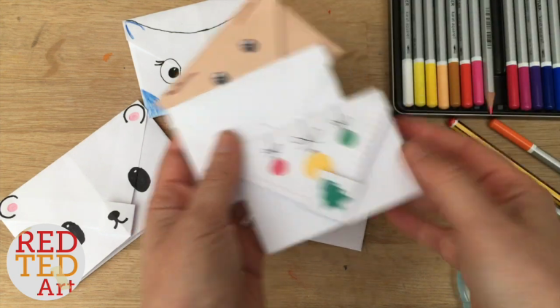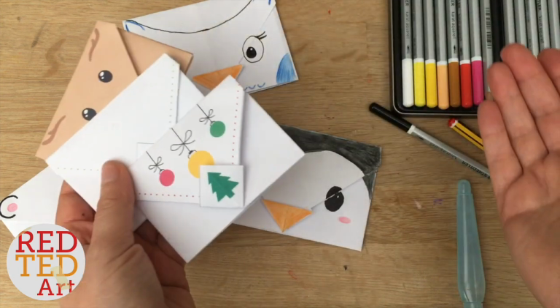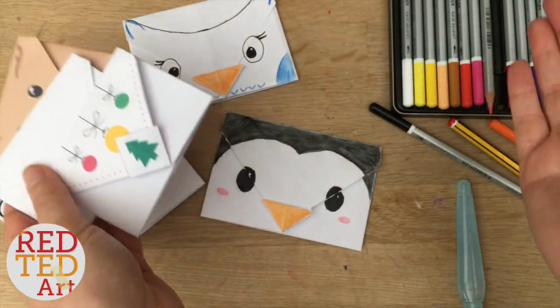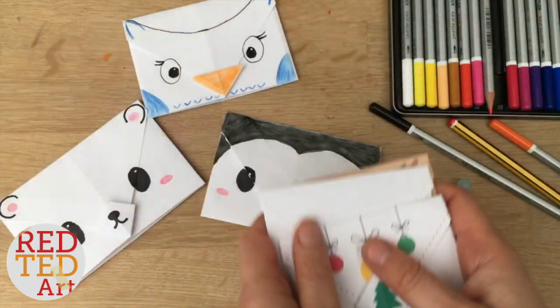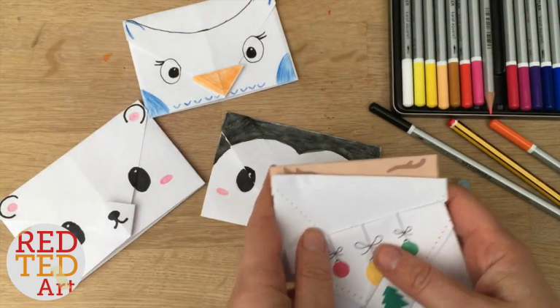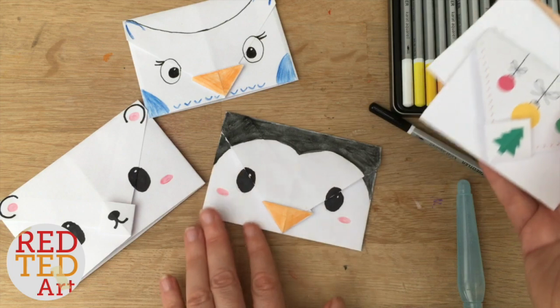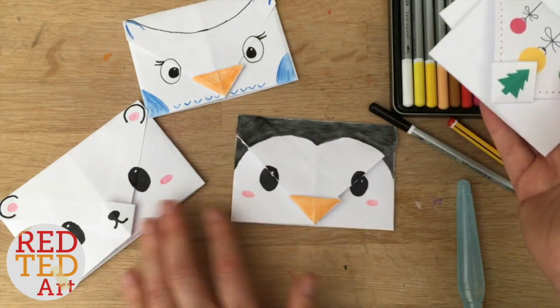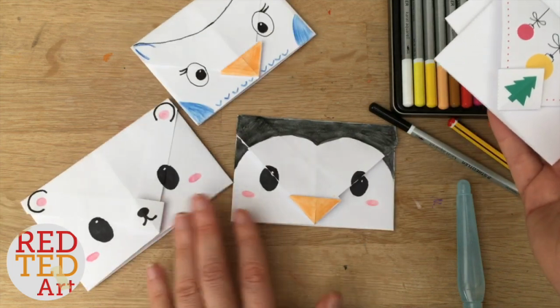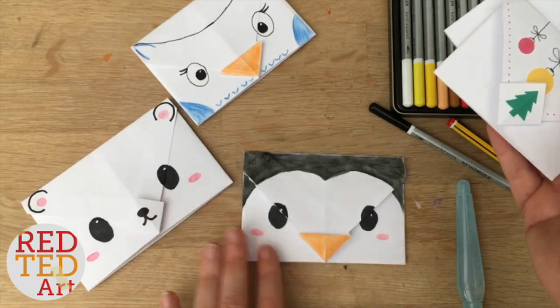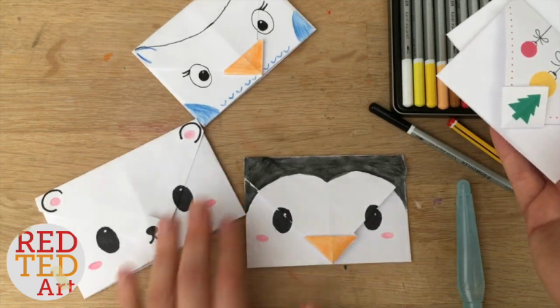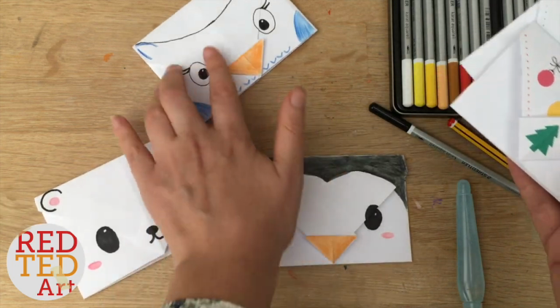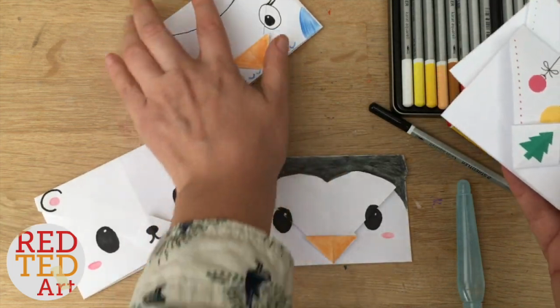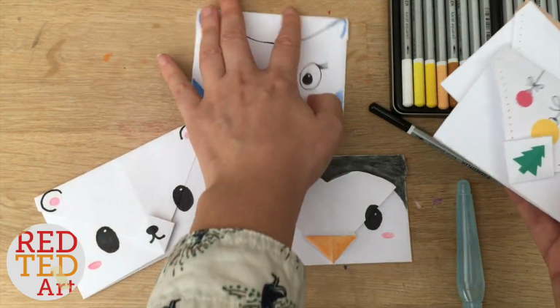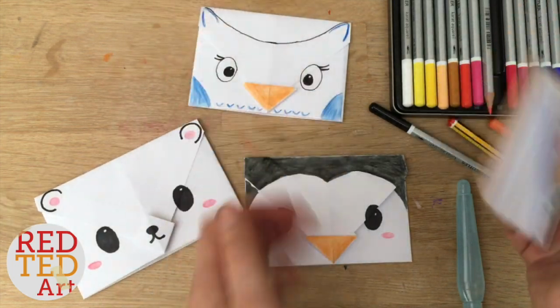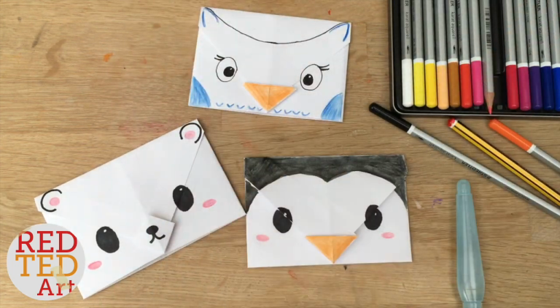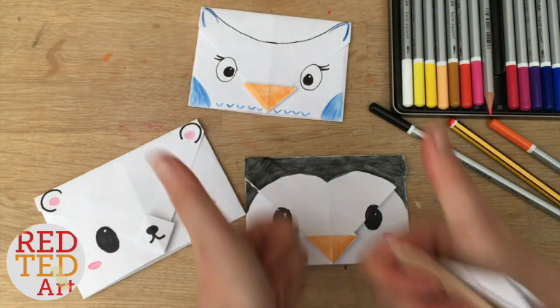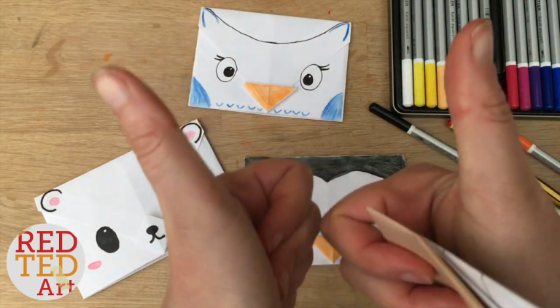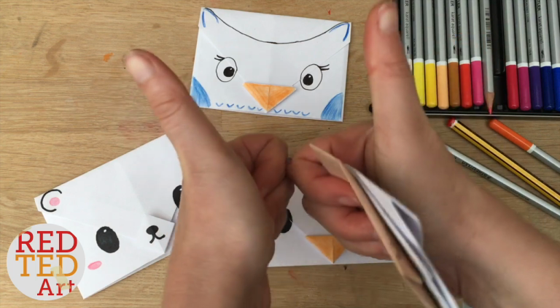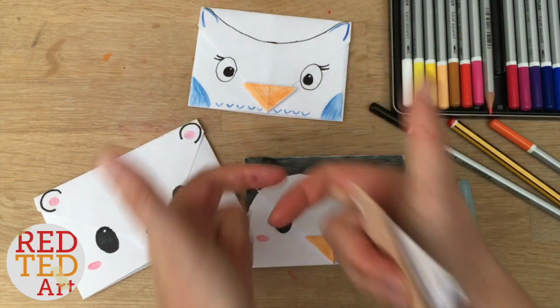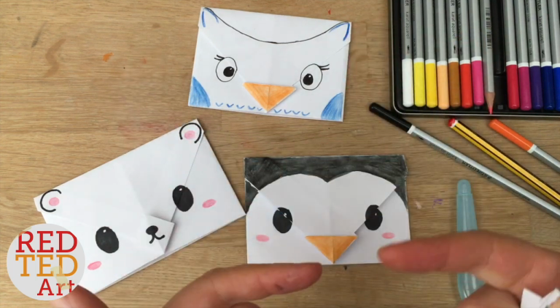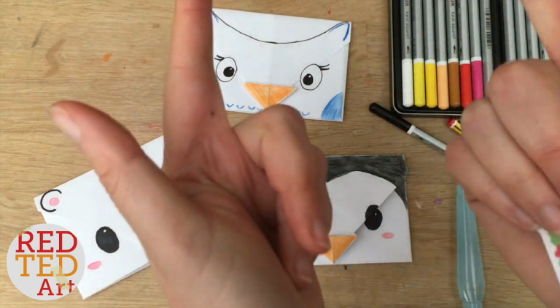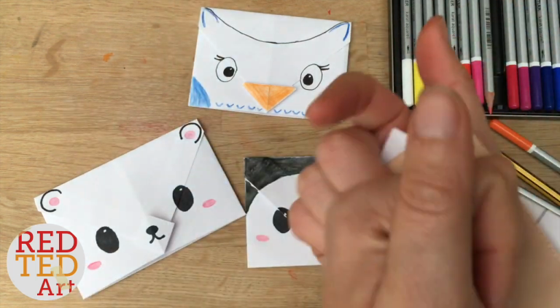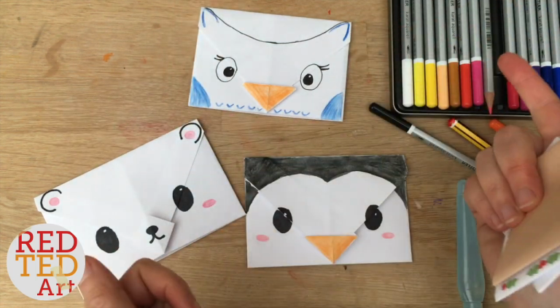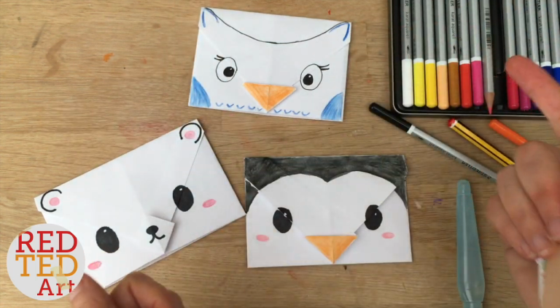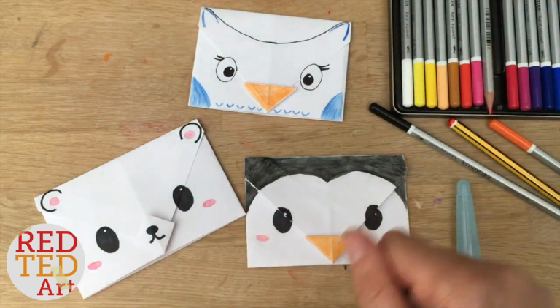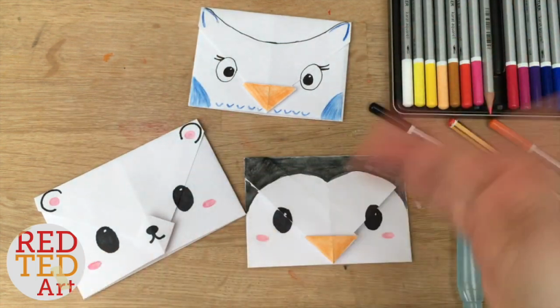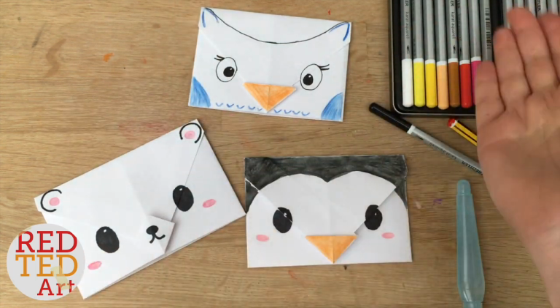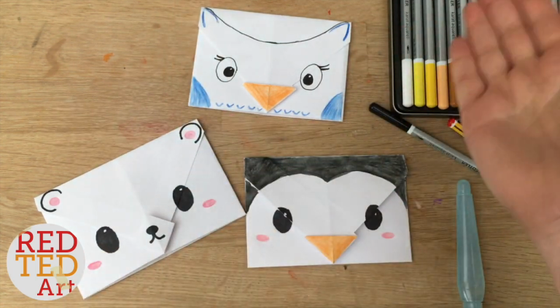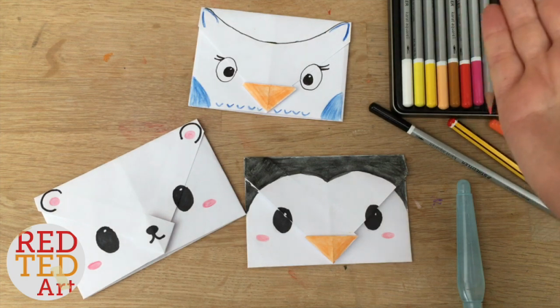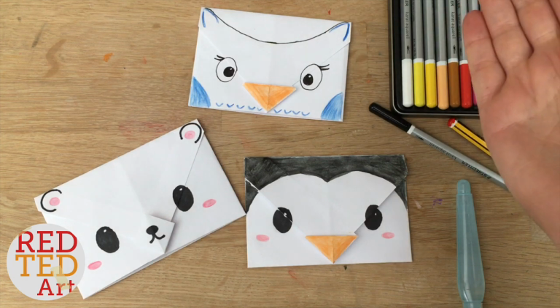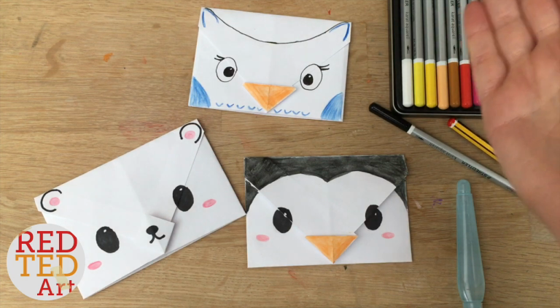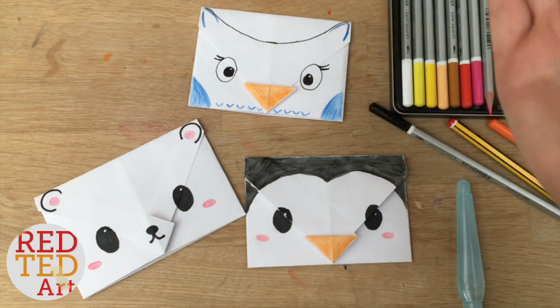But there you go — that's how easy it is to make a paper envelope. I think they're really, really cute. Now don't forget to like, comment, and subscribe, and hopefully we'll see you here on Red Ted Art again soon. Bye.